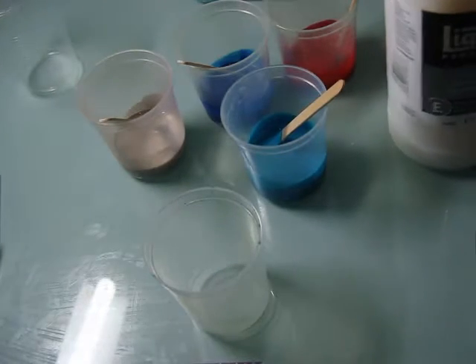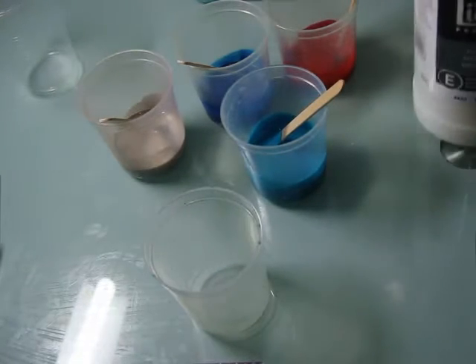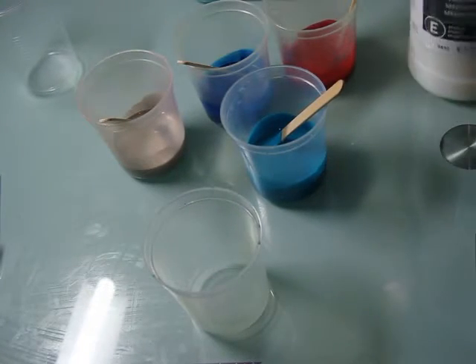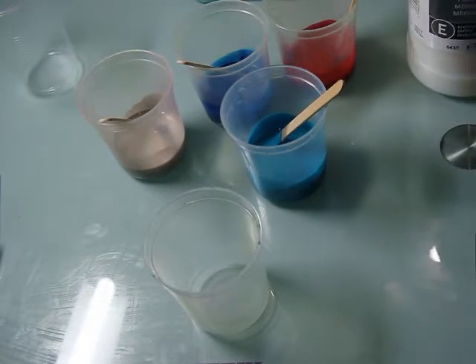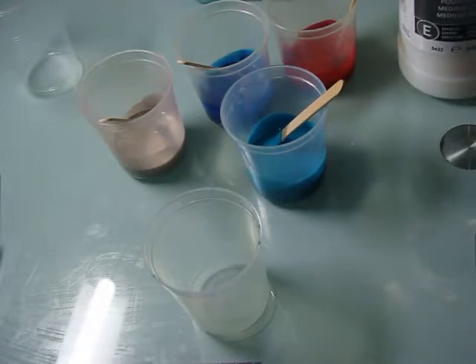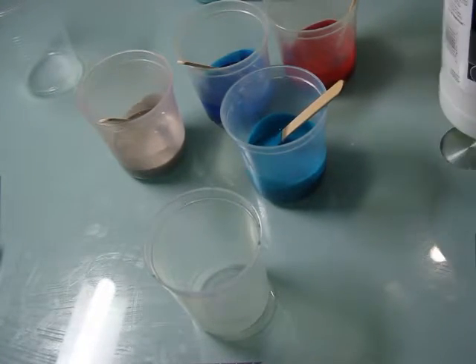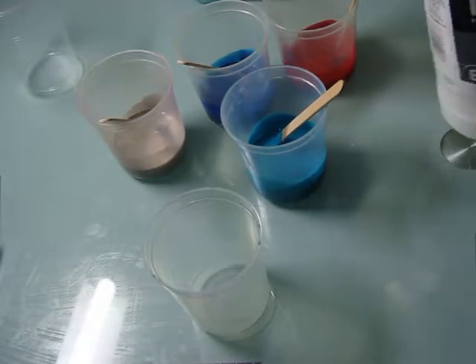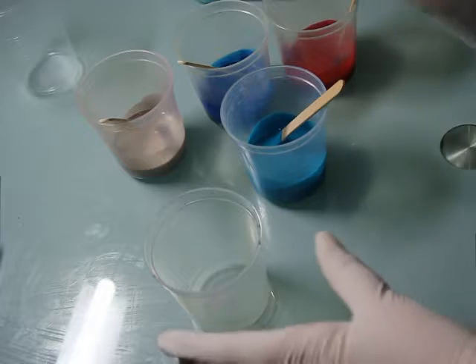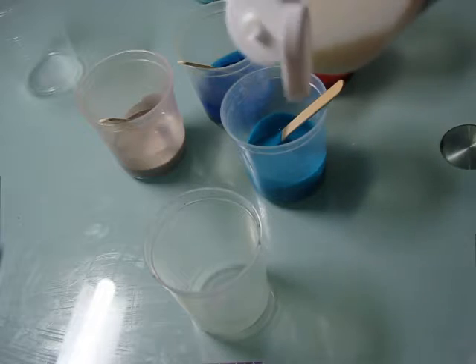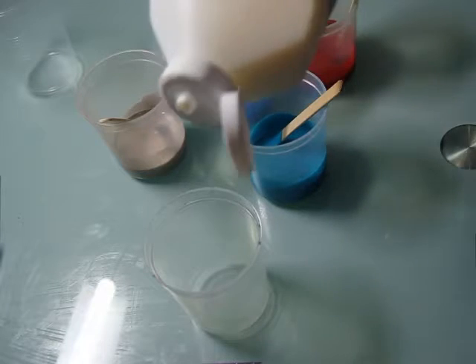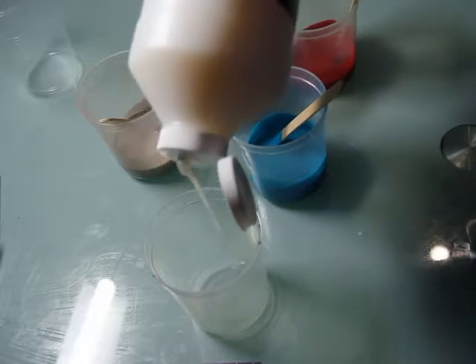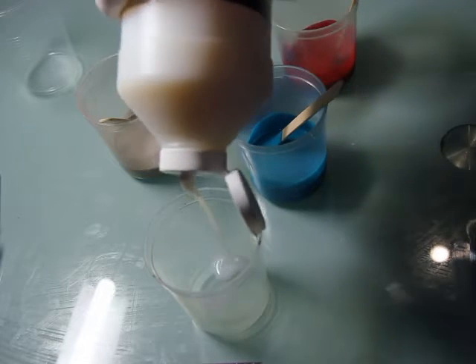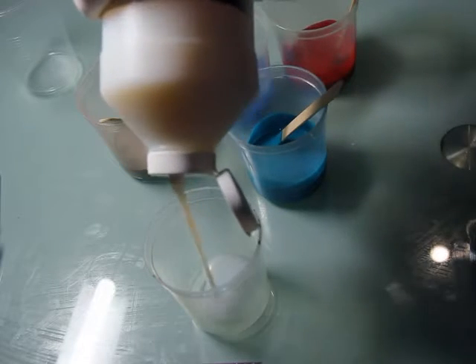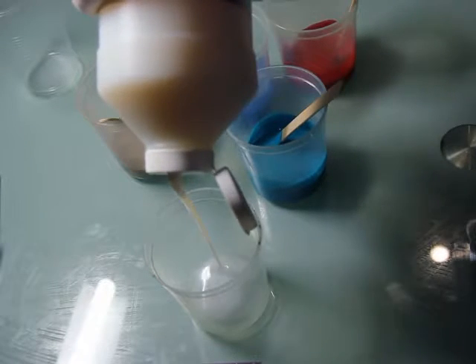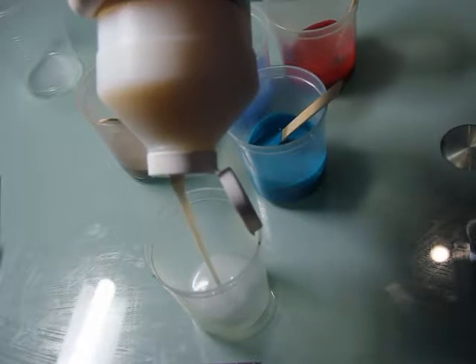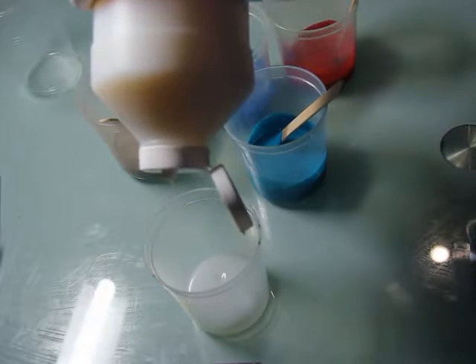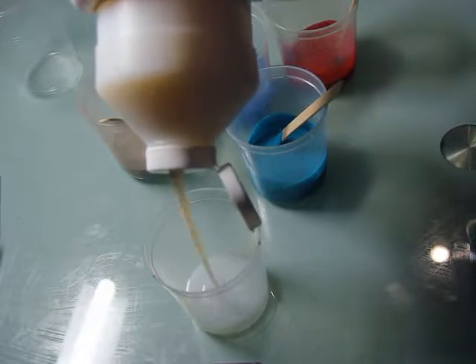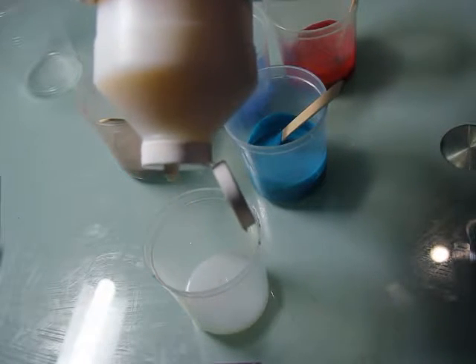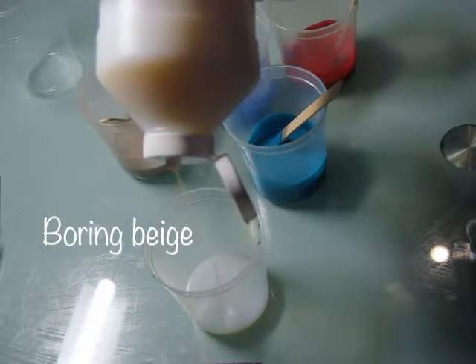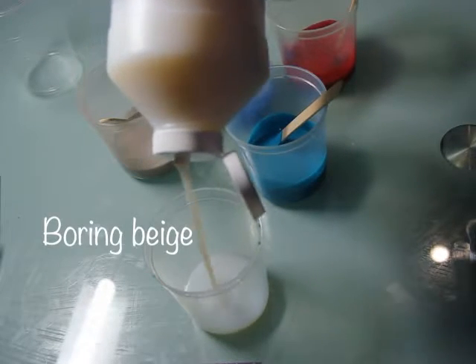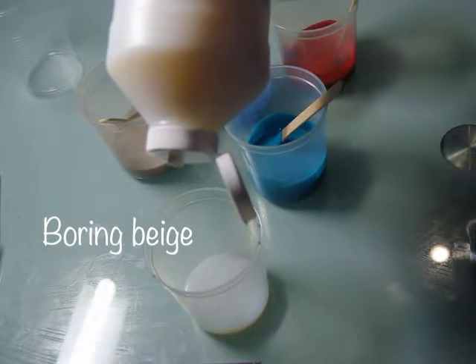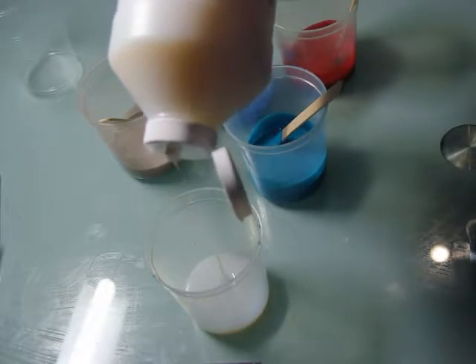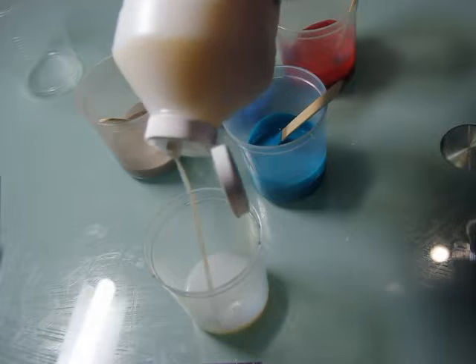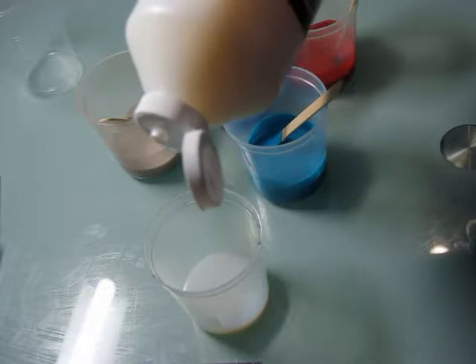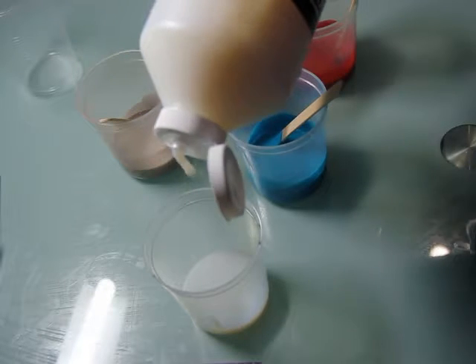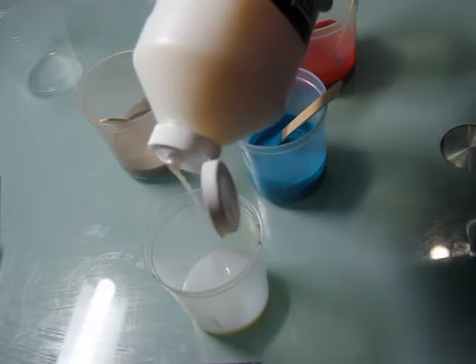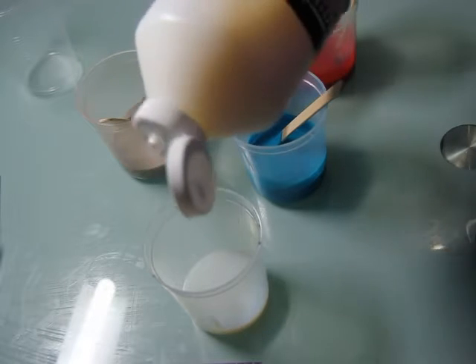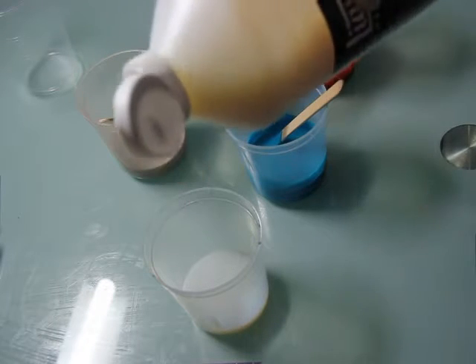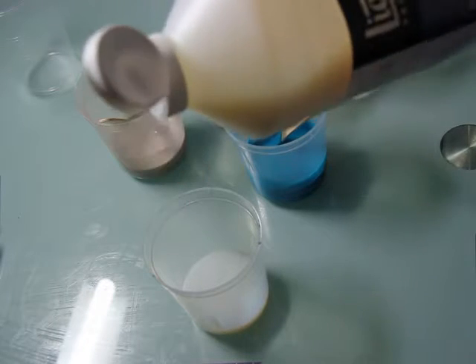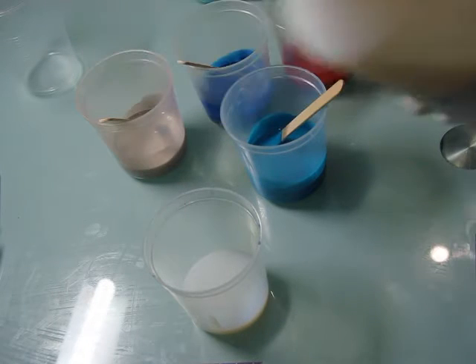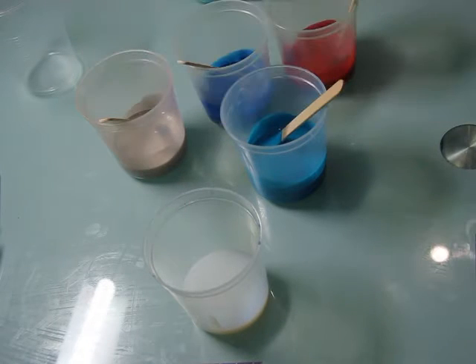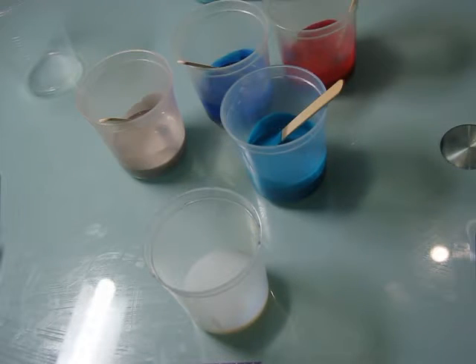I've already pre-mixed some of these colors here. You can see the red, the blue, the aqua, the boring beige, and I'm just going to mix the other one up.